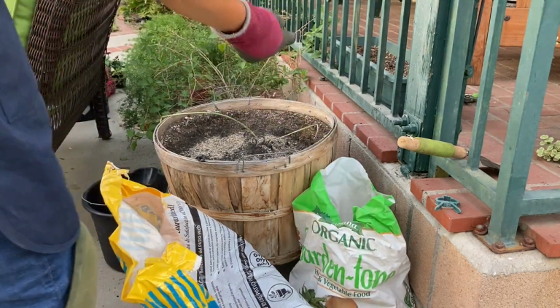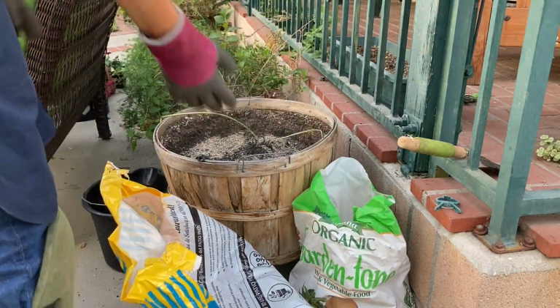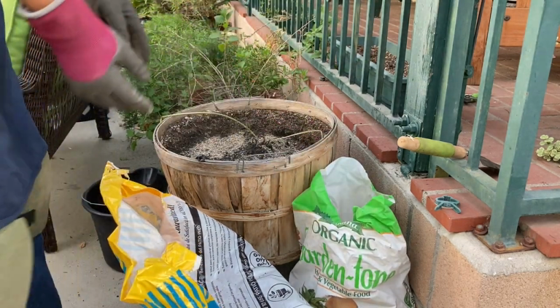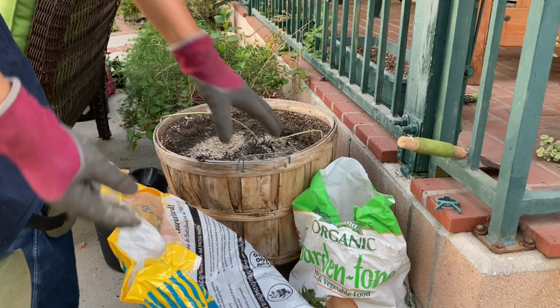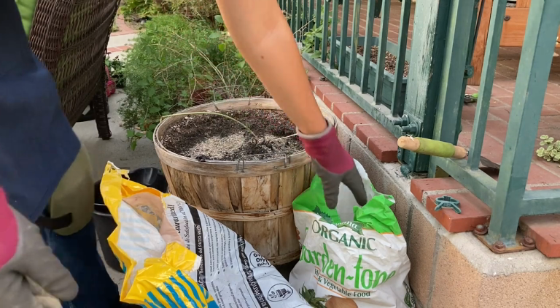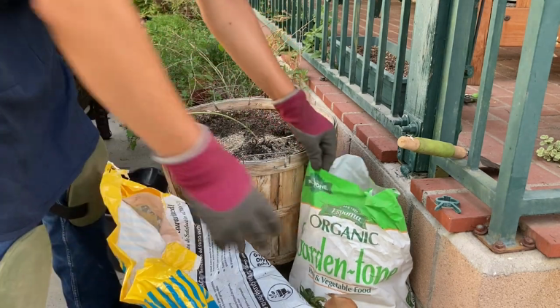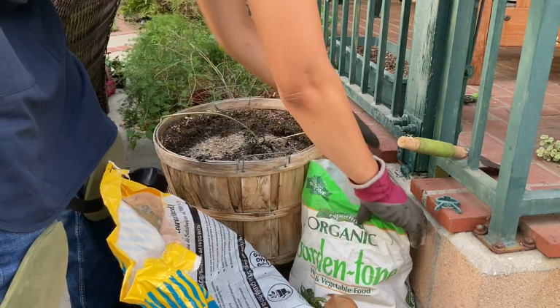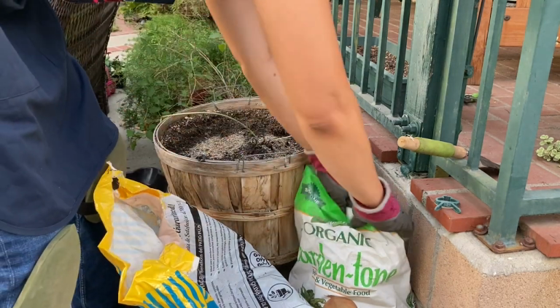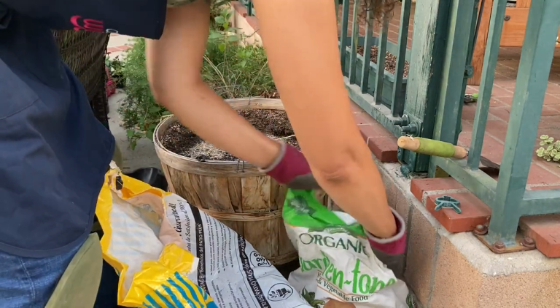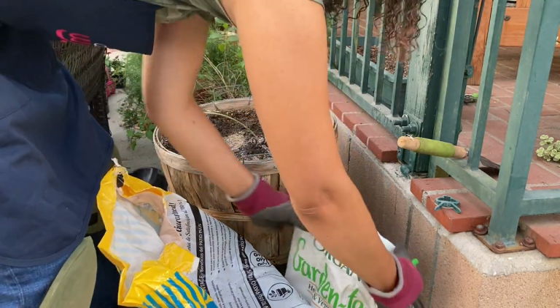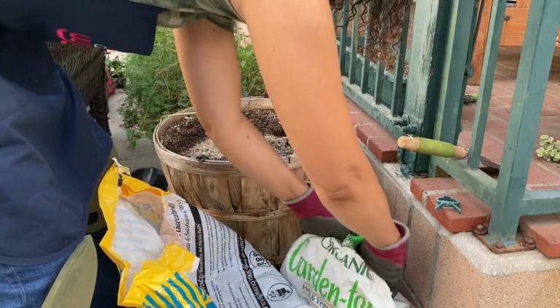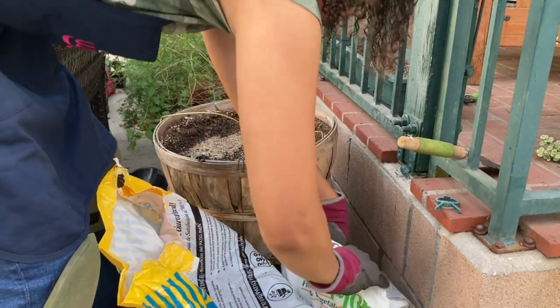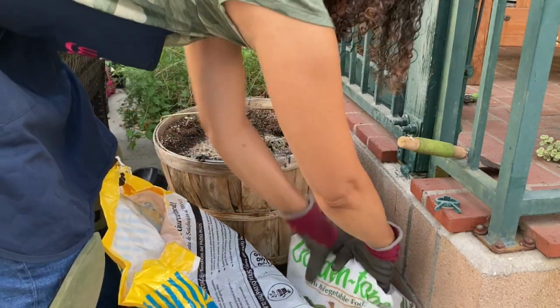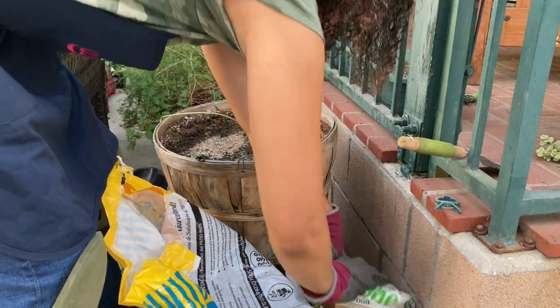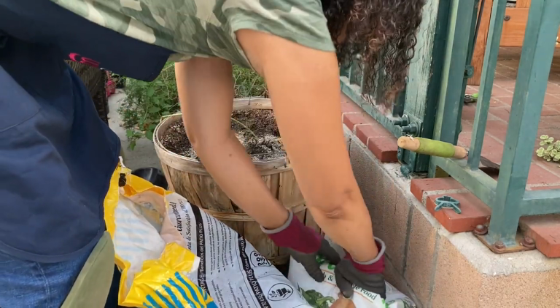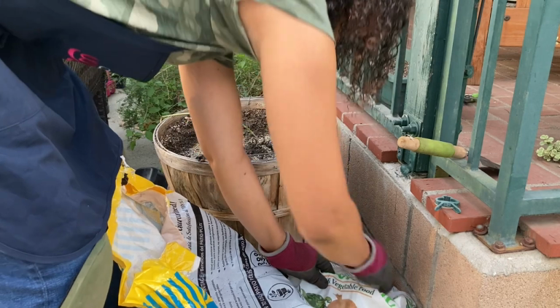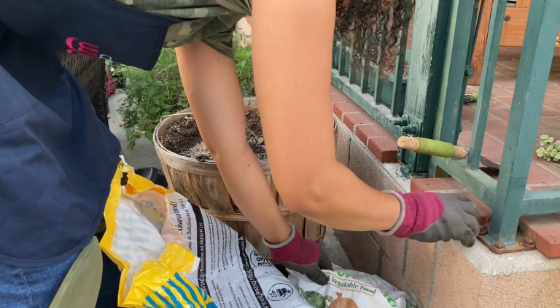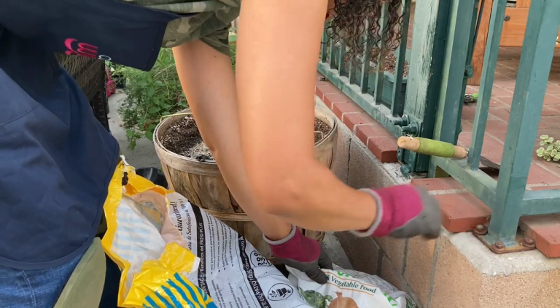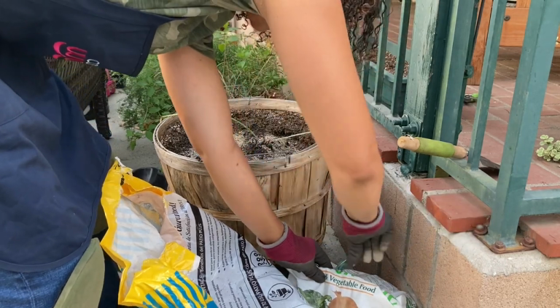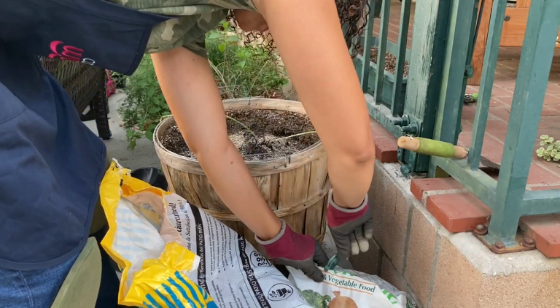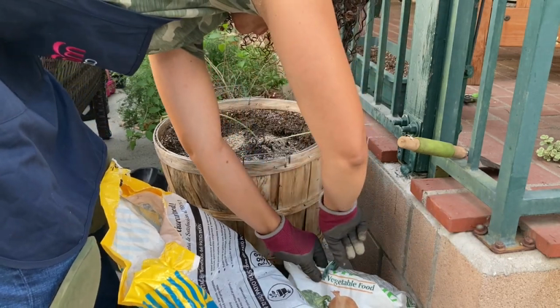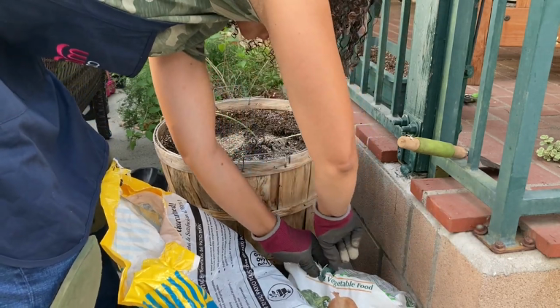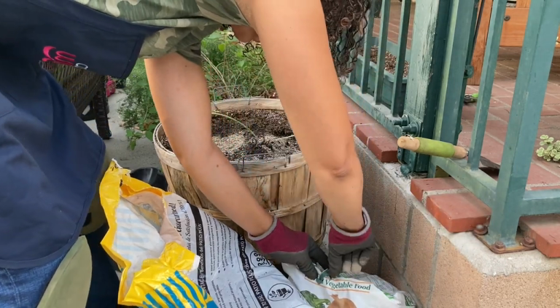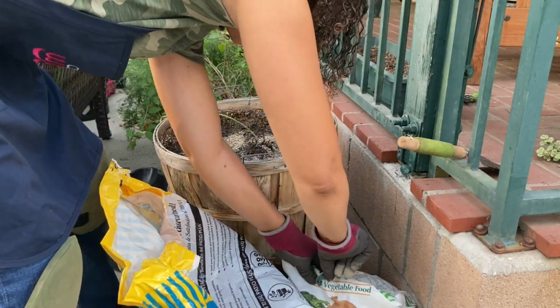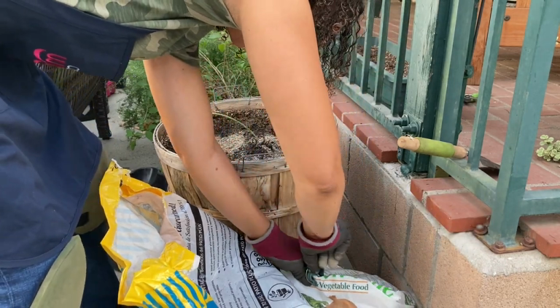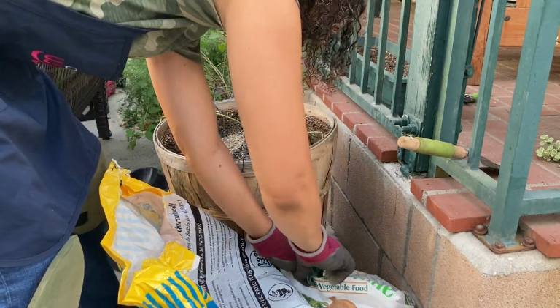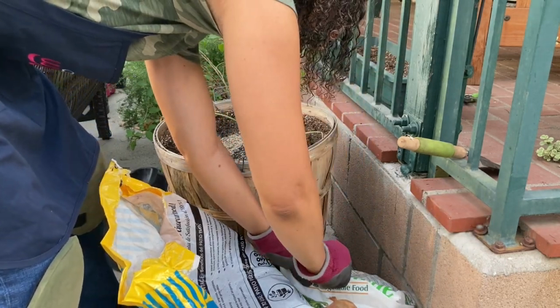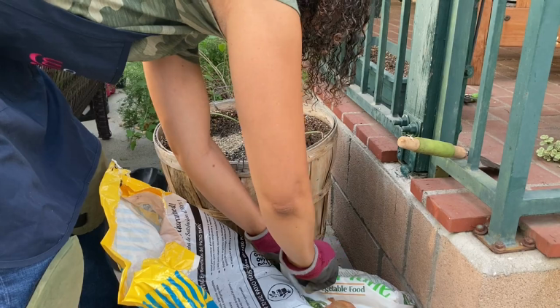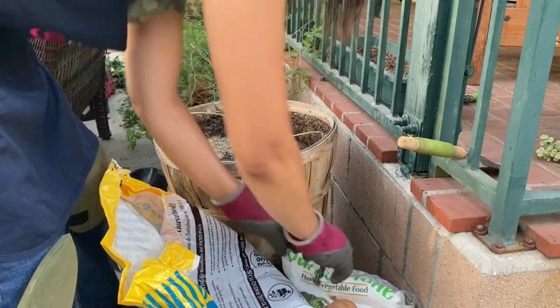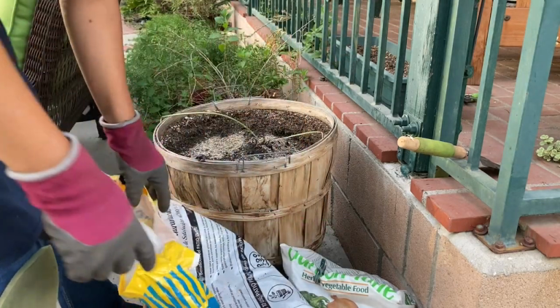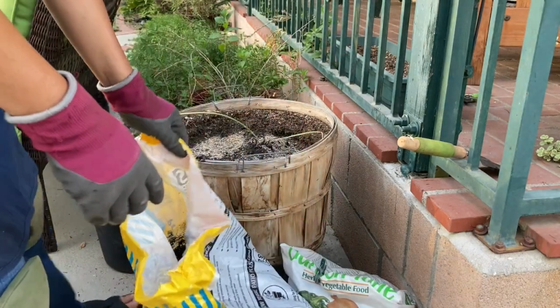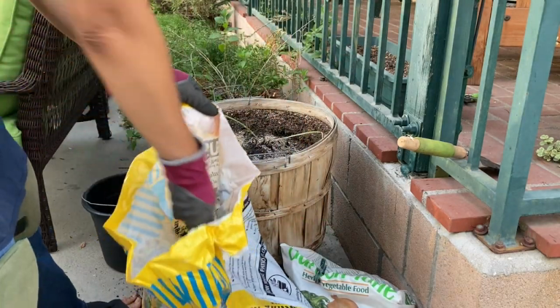If you guys have never used Garden Tone, you're in for a surprise. It is chicken fertilizer and it smells like it.